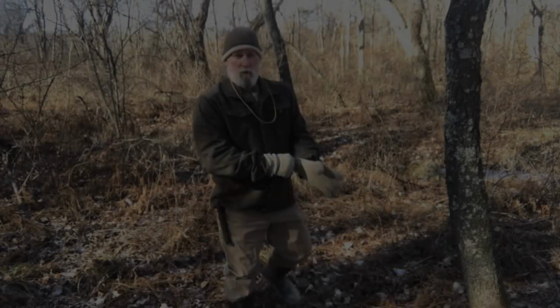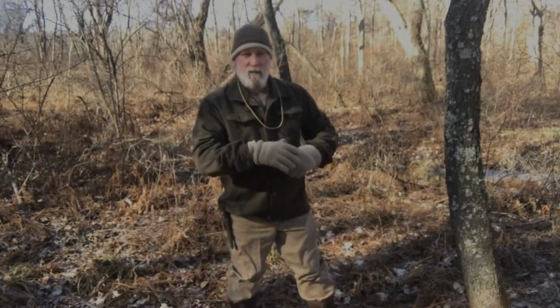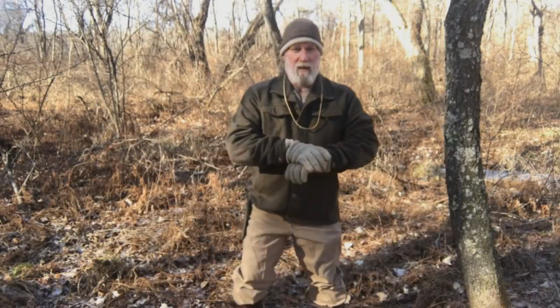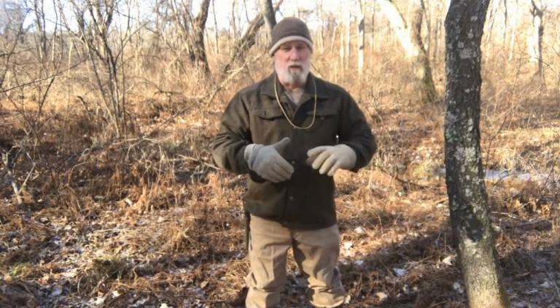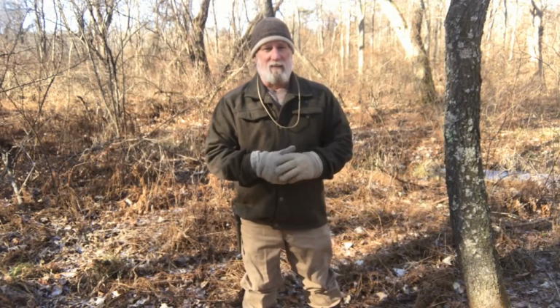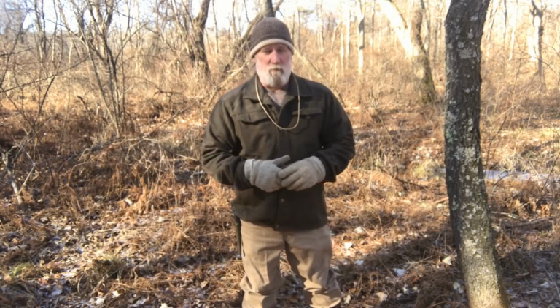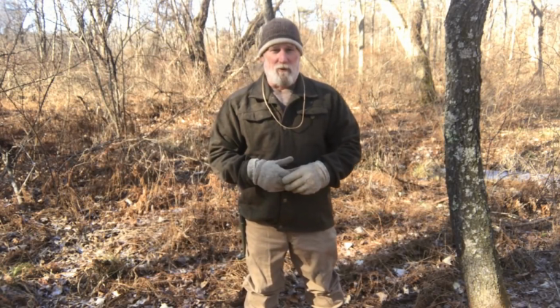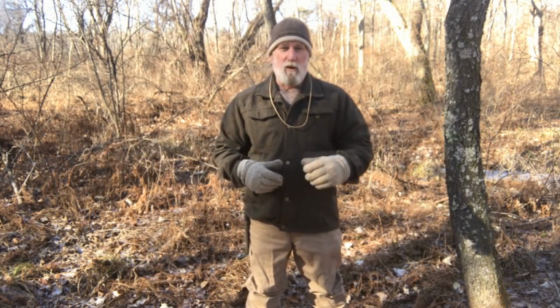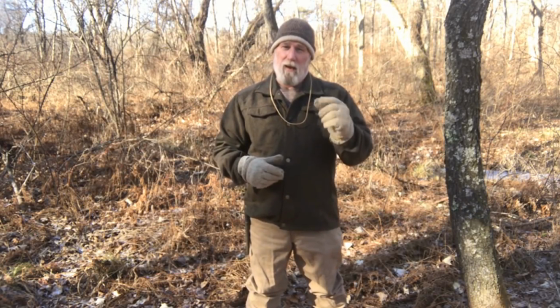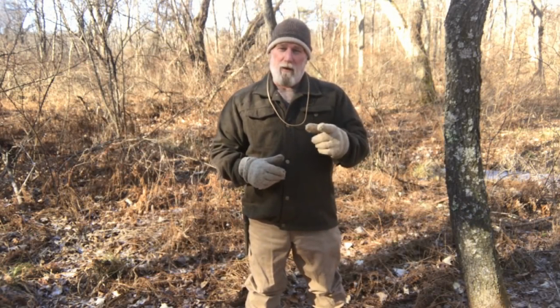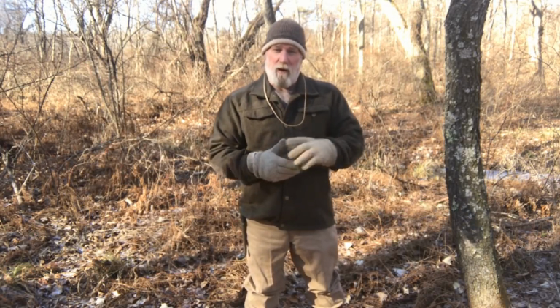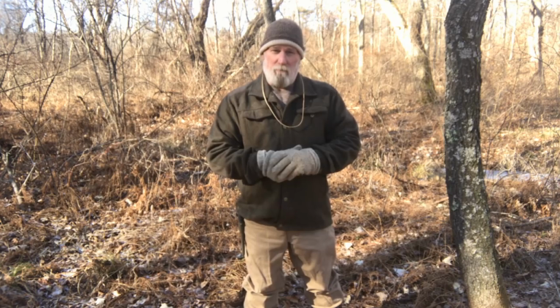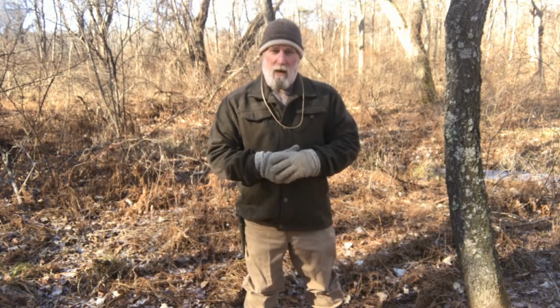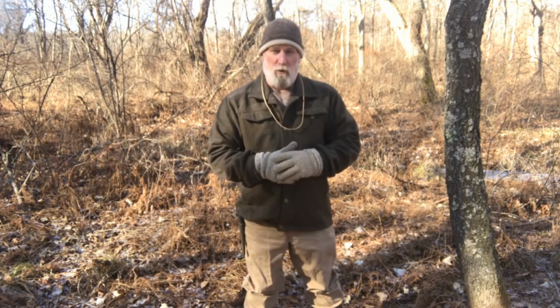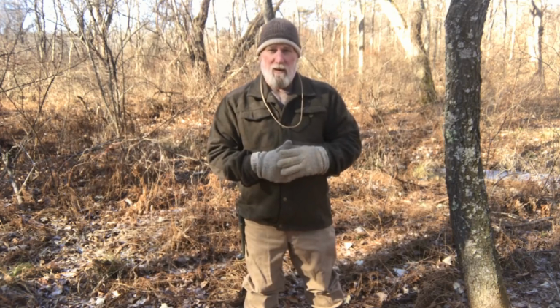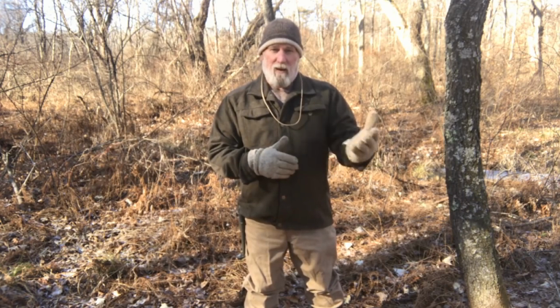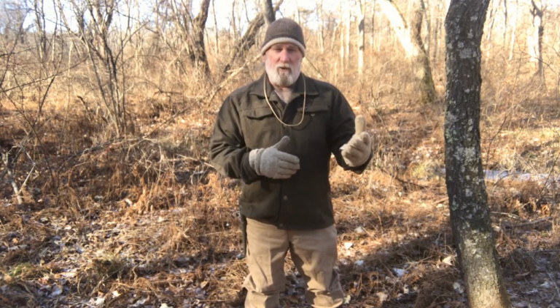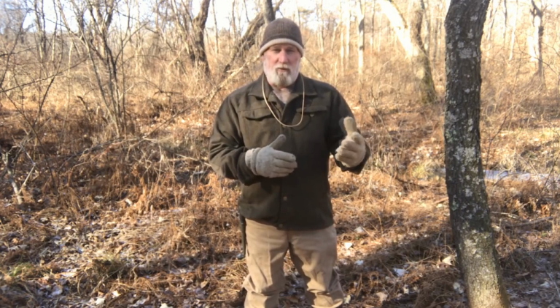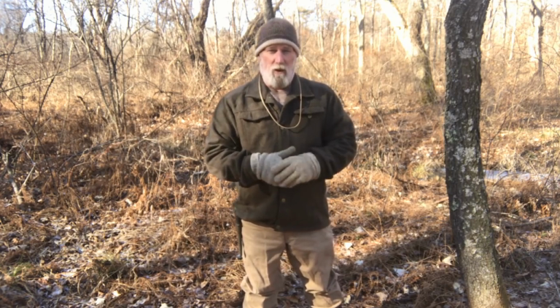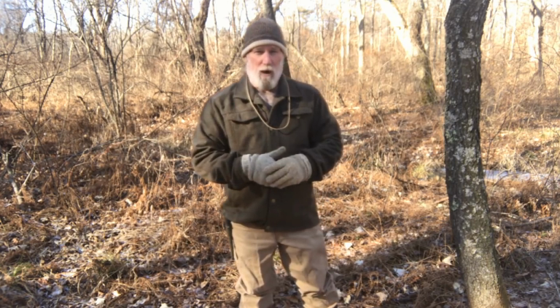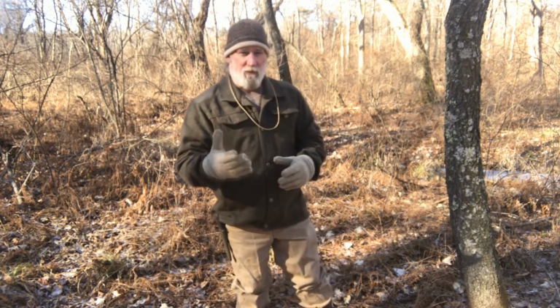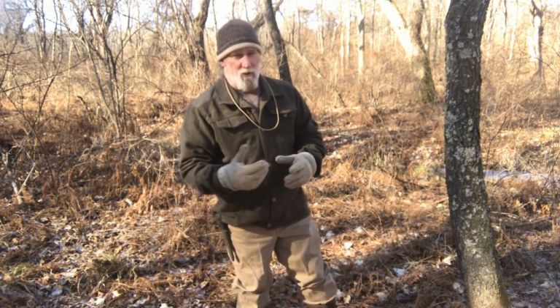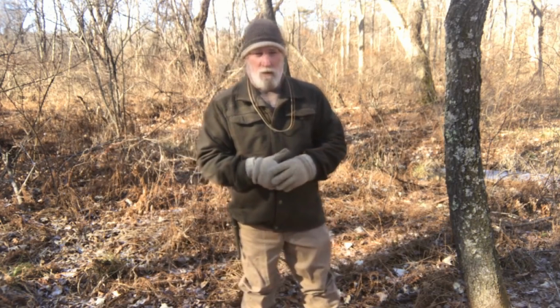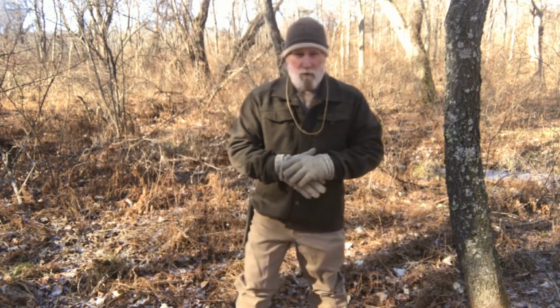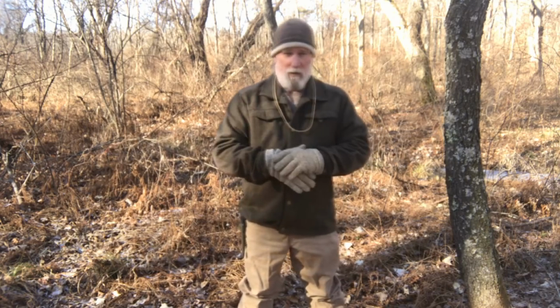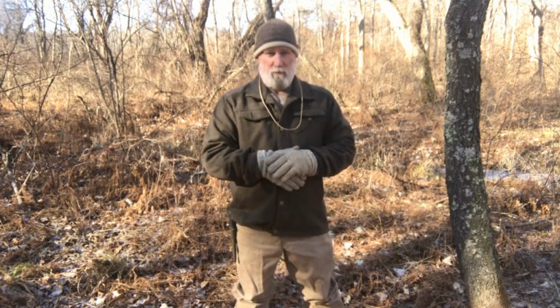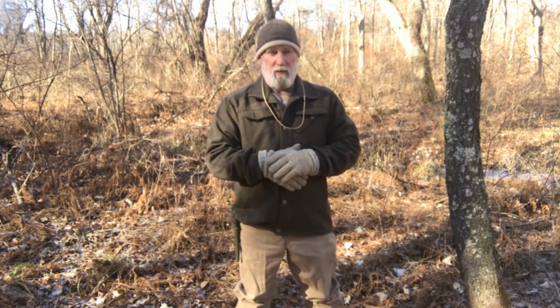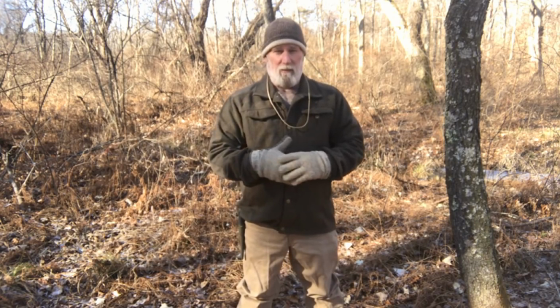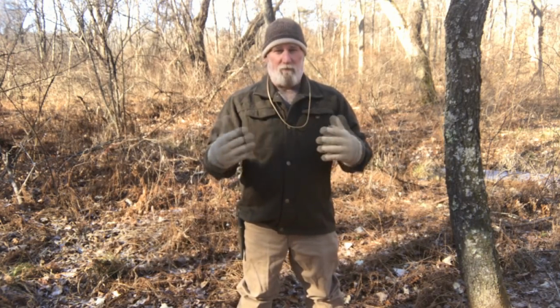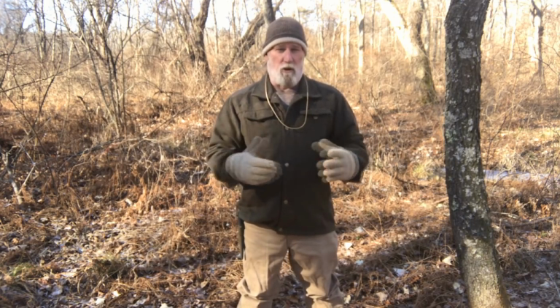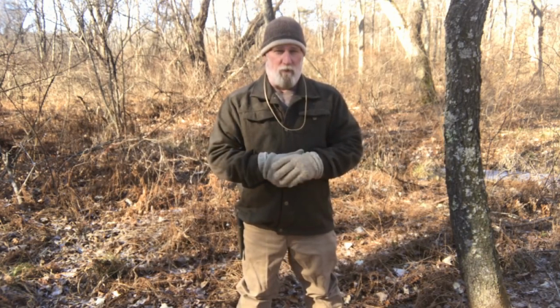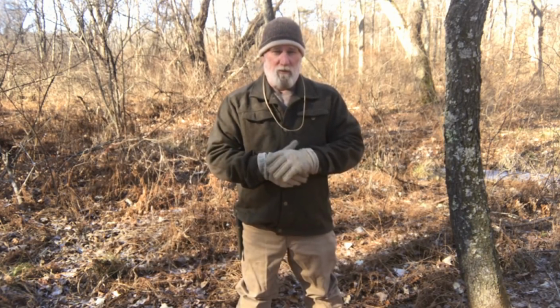Morning guys, I'm Dave Canterbury with Self Reliance Outfitters and the Pathfinder School. I had a buddy of mine, a maritime spook, ask me to shoot this video, and it probably is a video I should have shot a while ago anyway, because there seems to be a lot of confusion on my viewpoints.